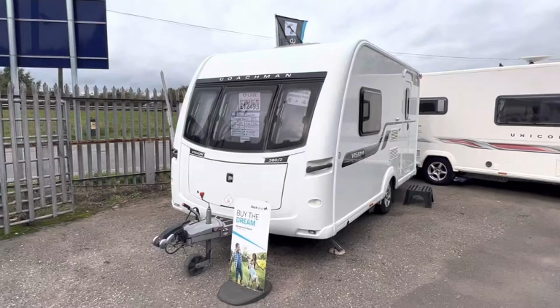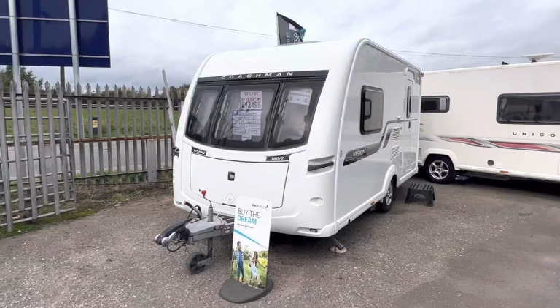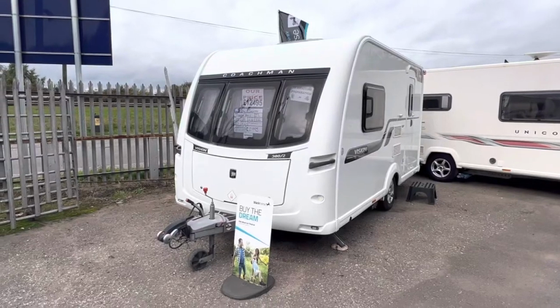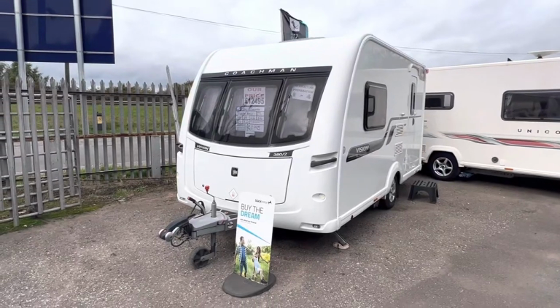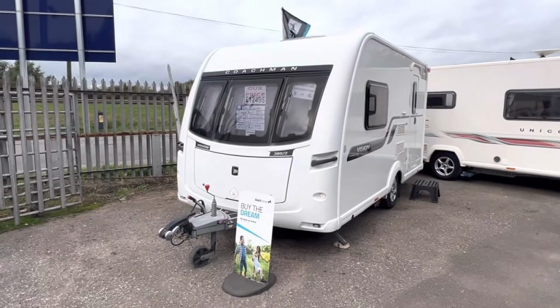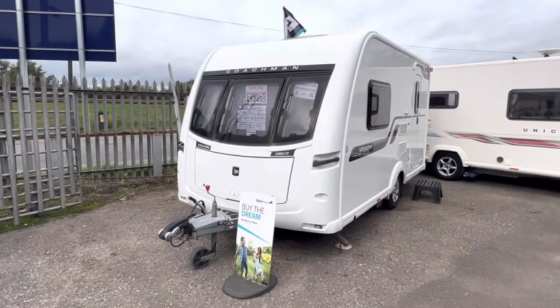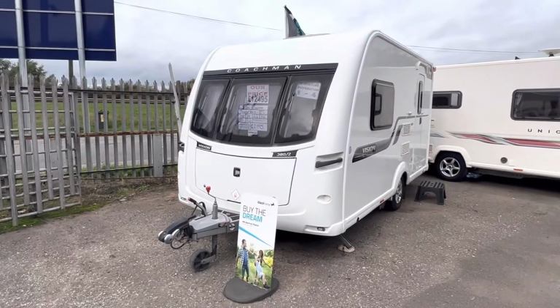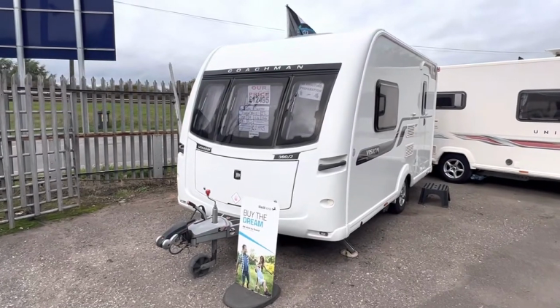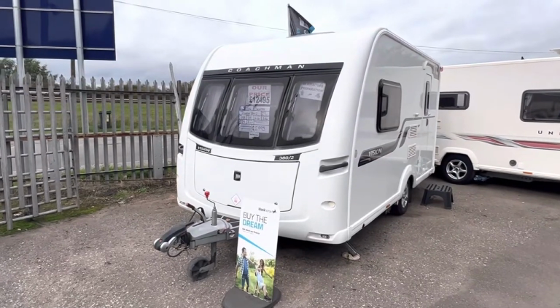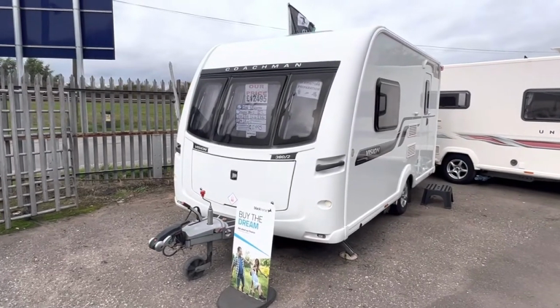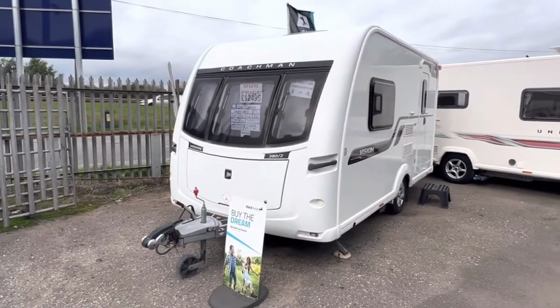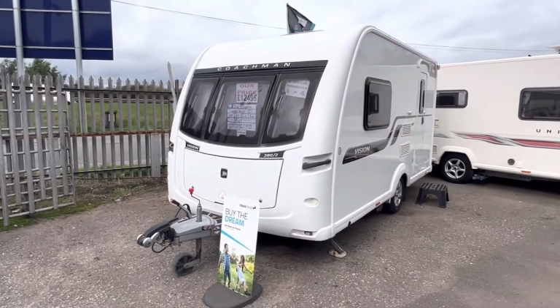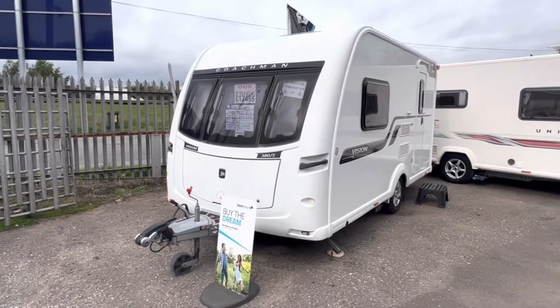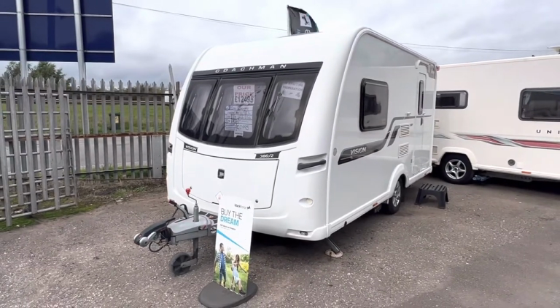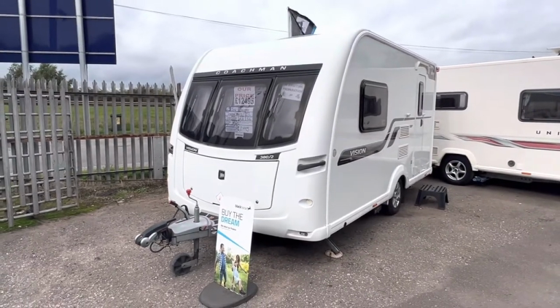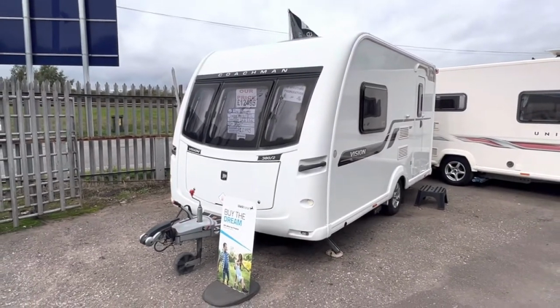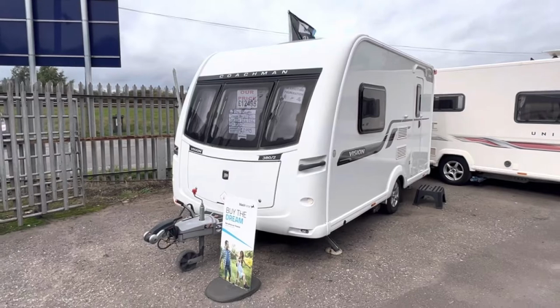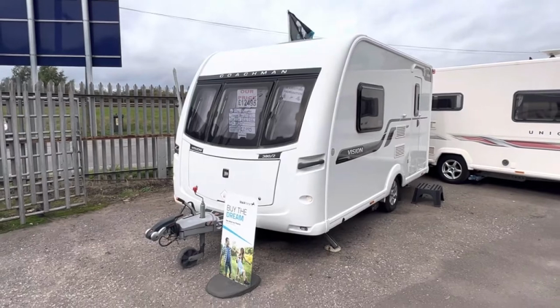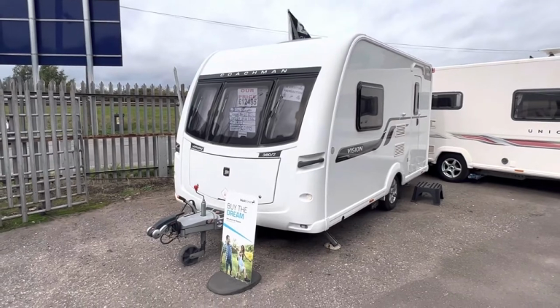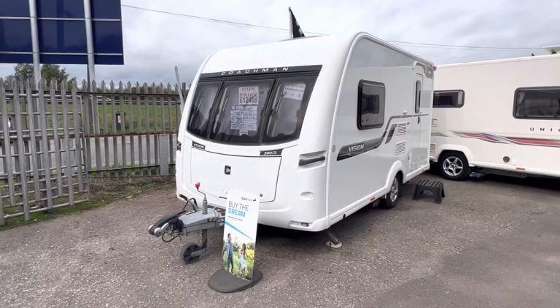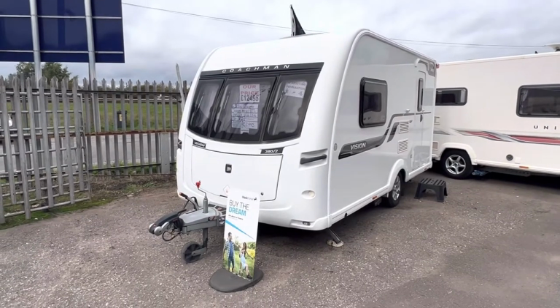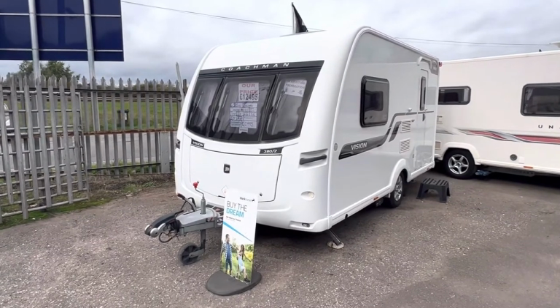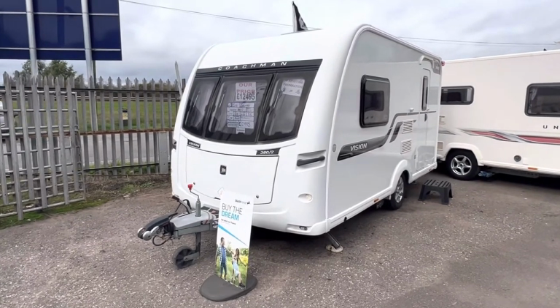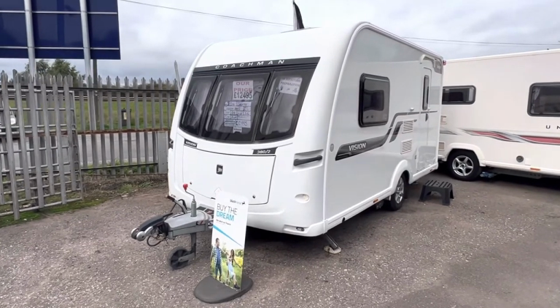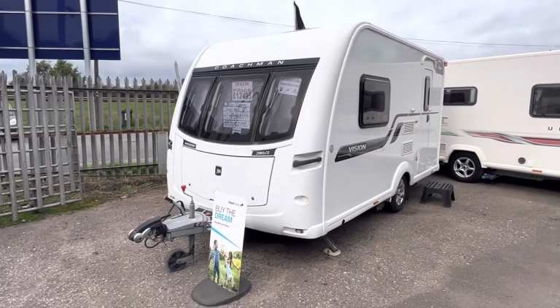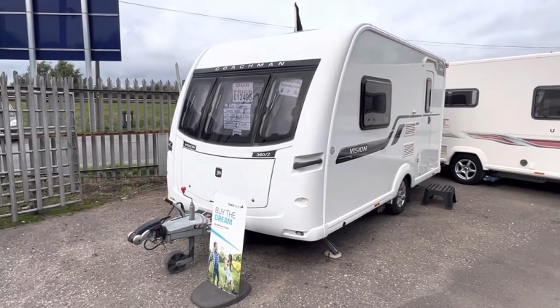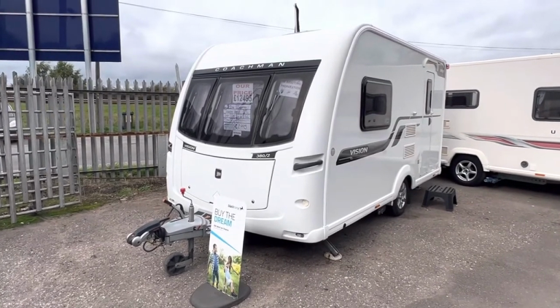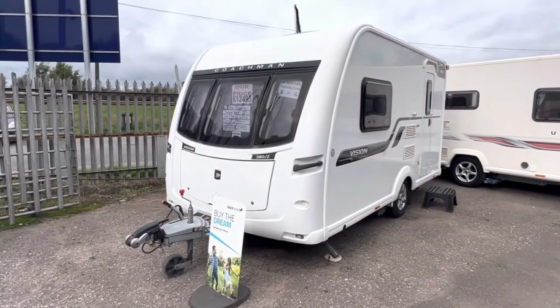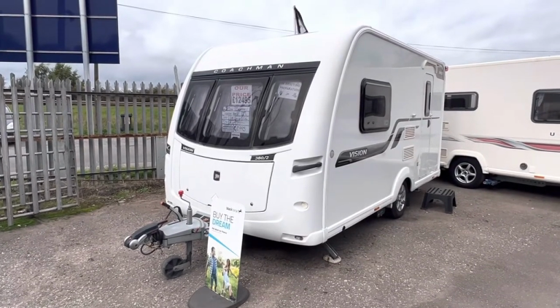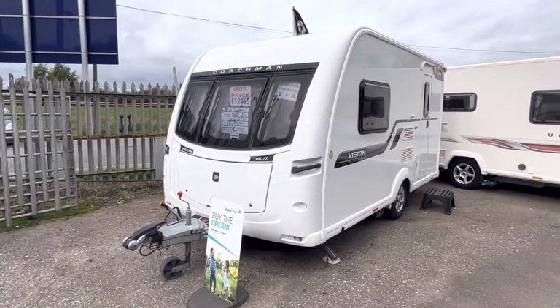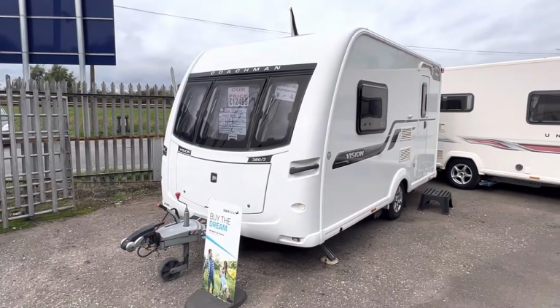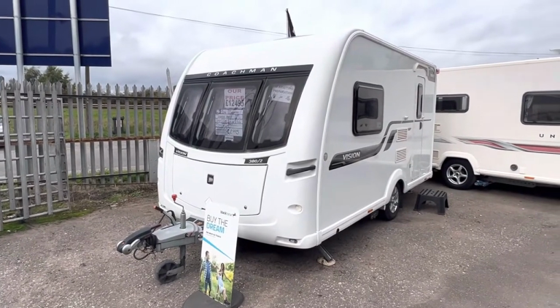Hi folks and welcome to another YouTube video from Burton Caravan Centre at Camwell. My name is Marcus, I'm part of the sales team here at Camwell and today I'm going to be taking you around one of our latest stock arrivals.